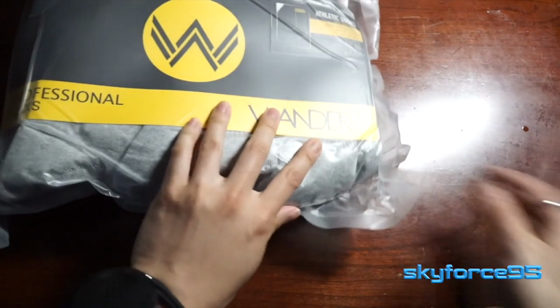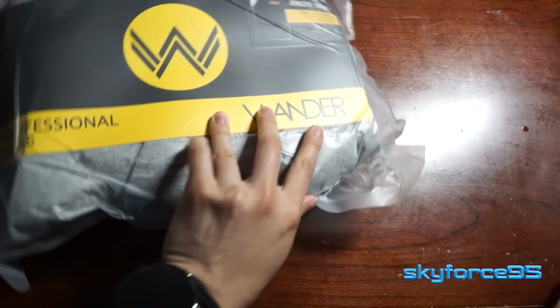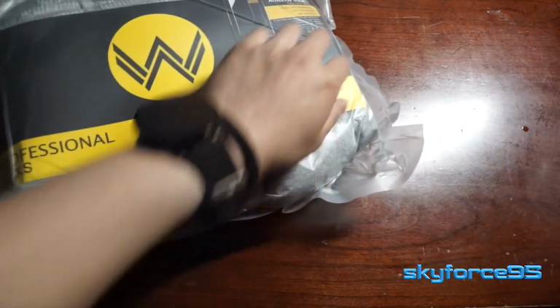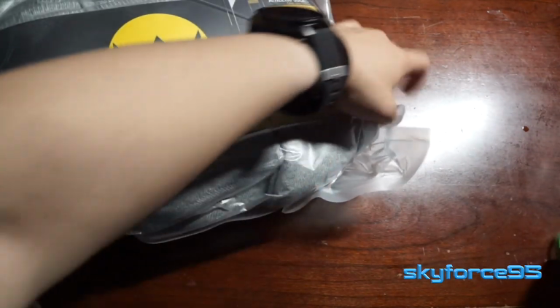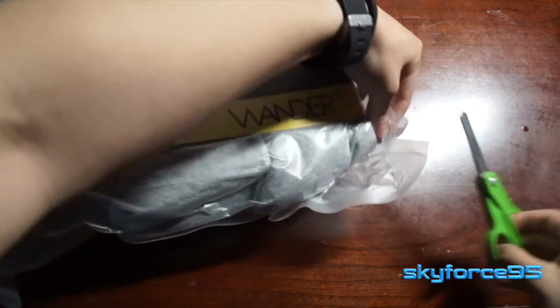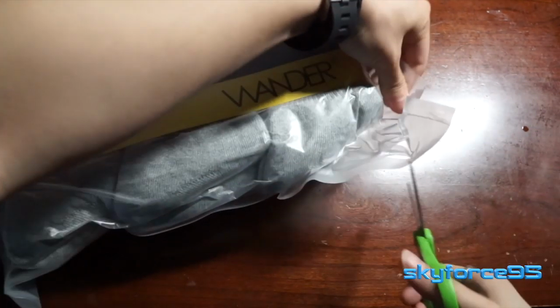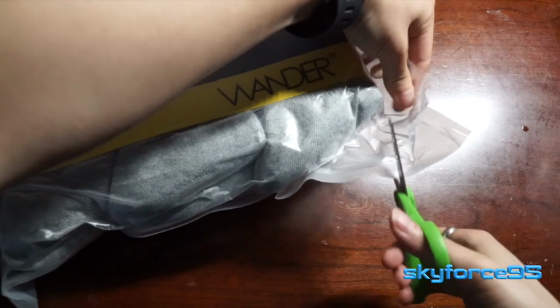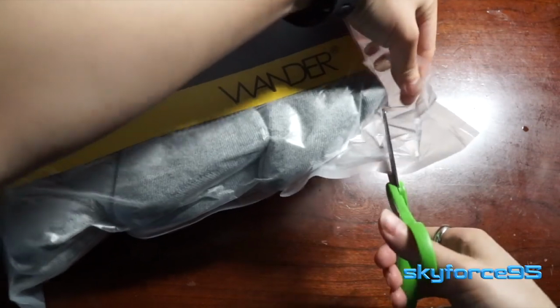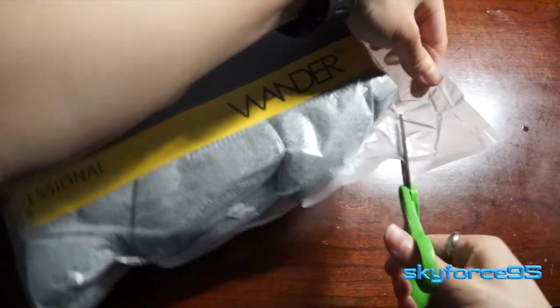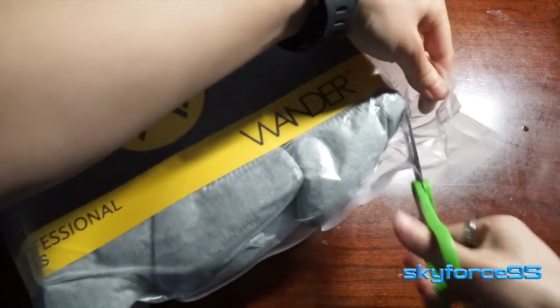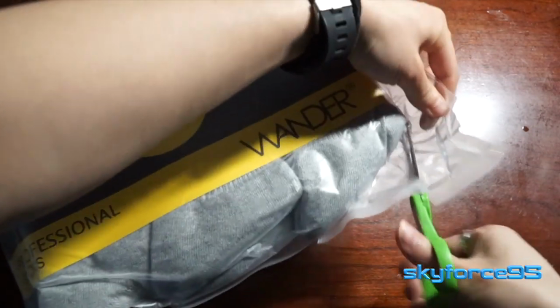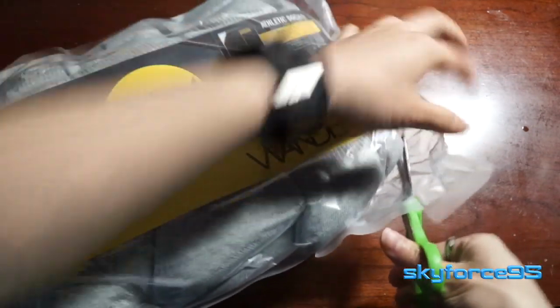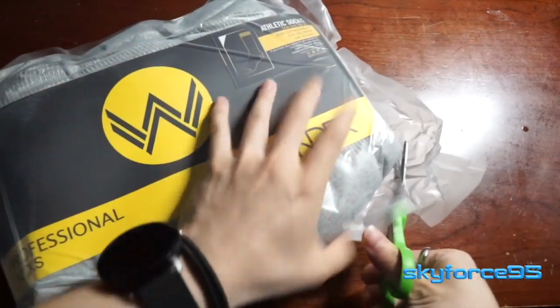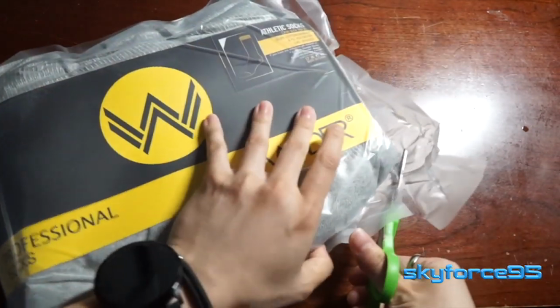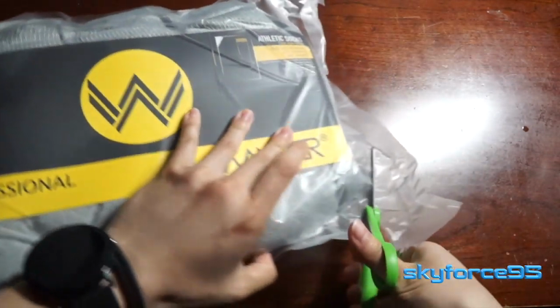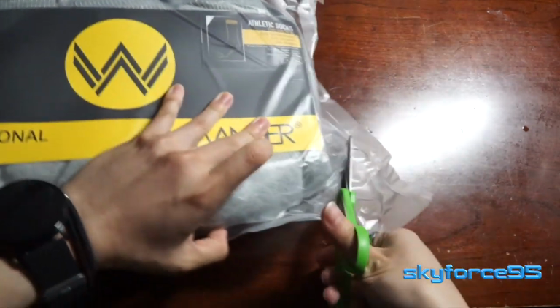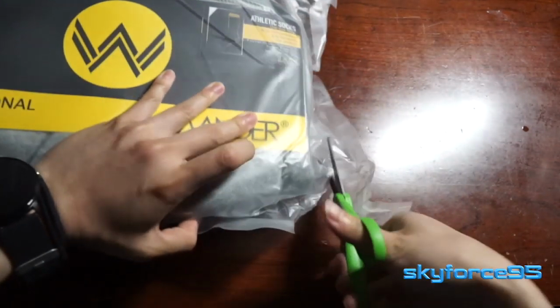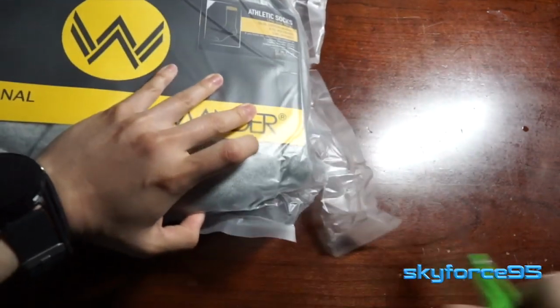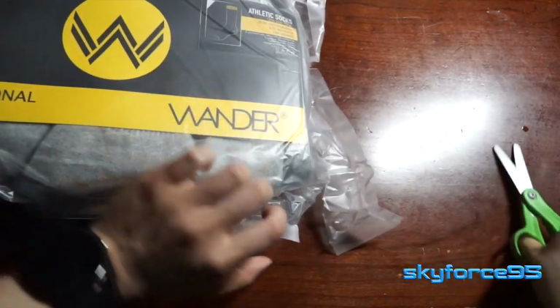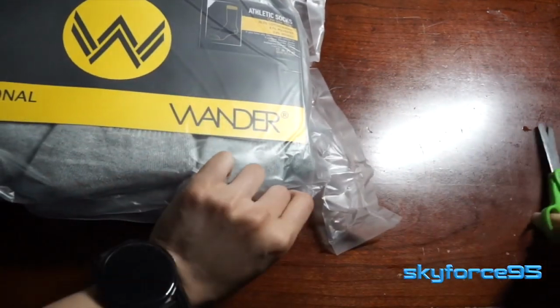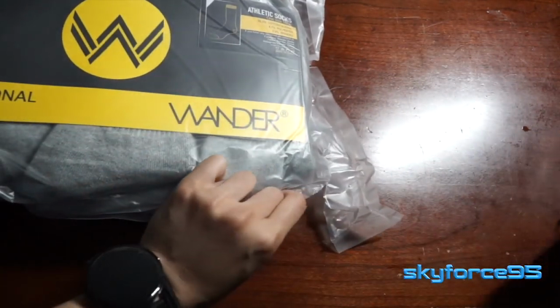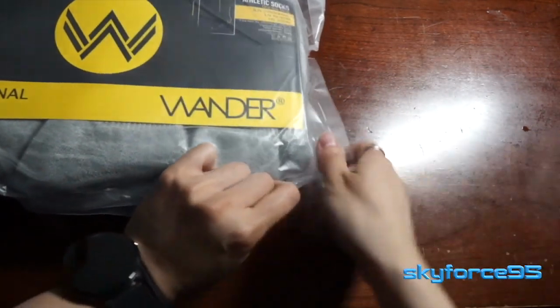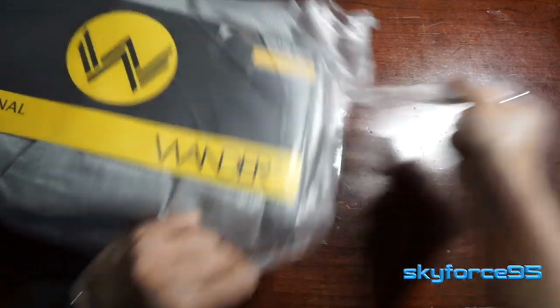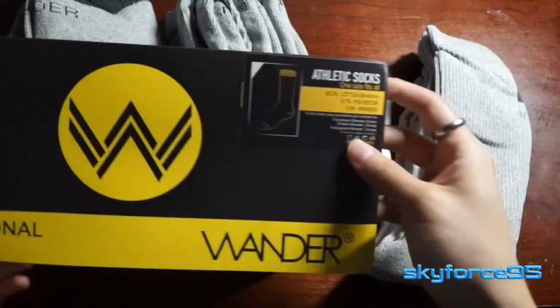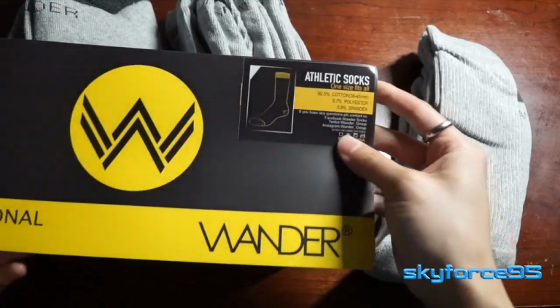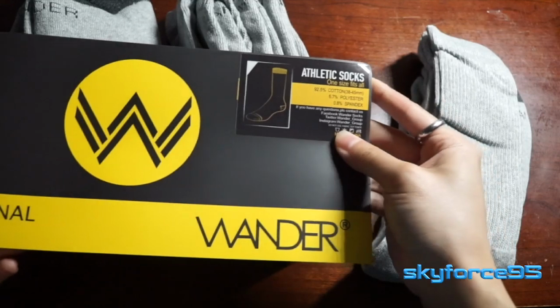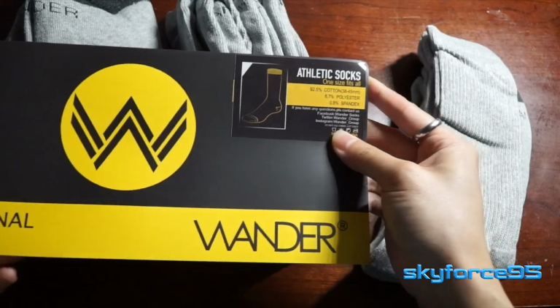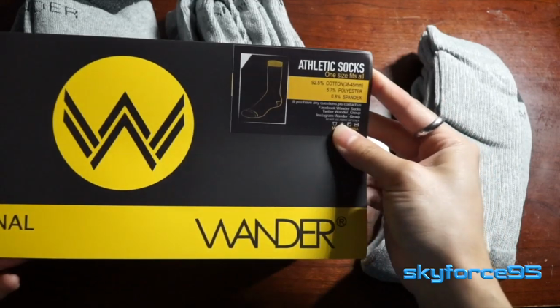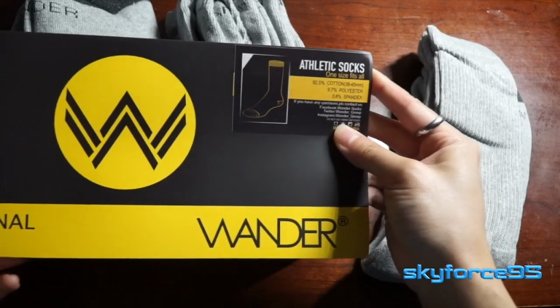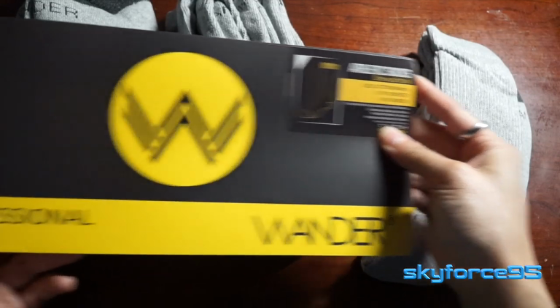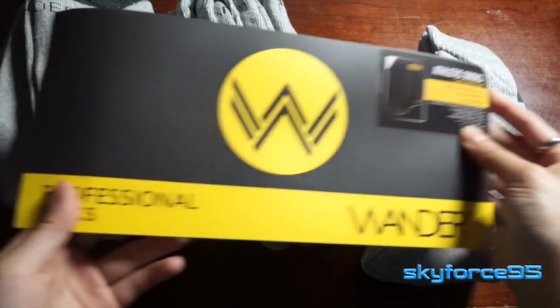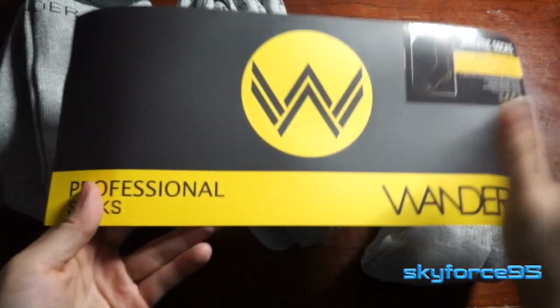In terms of packaging, it just comes in a vacuum sealed packaging with a very simple cardboard insert, and that's pretty much all there is to it.